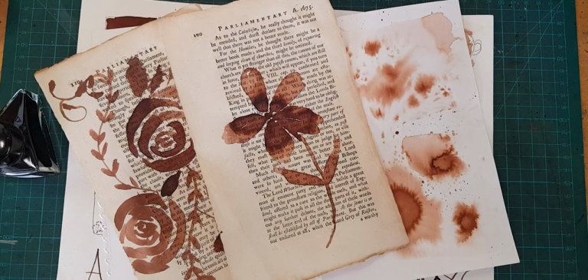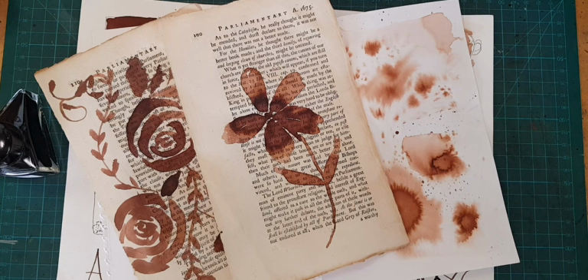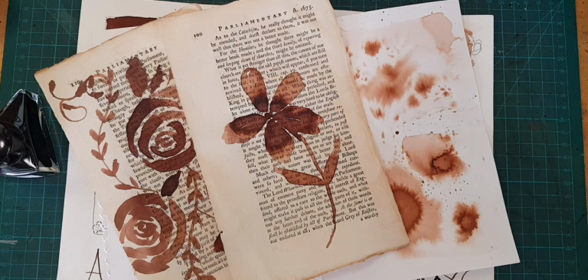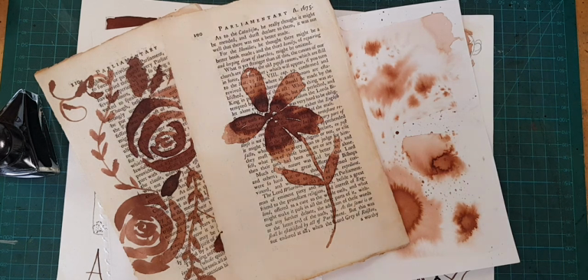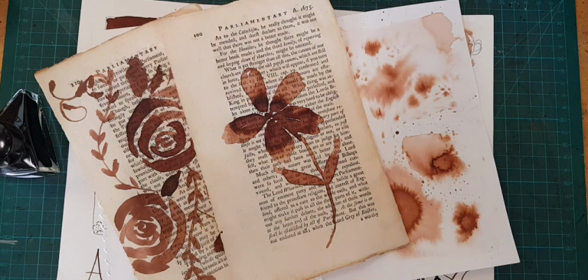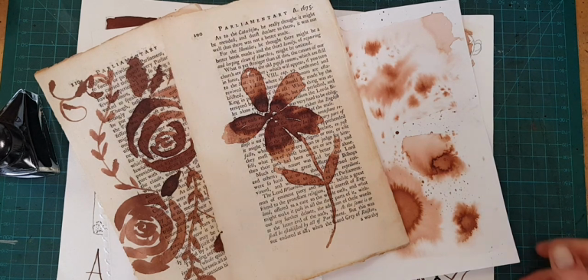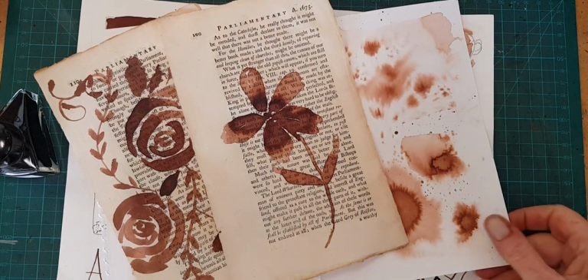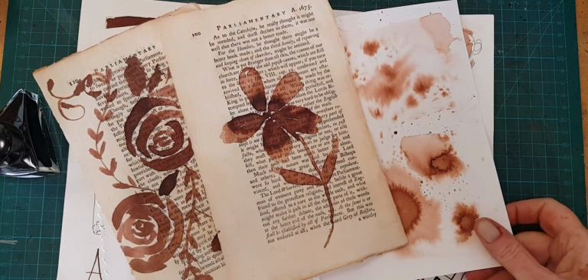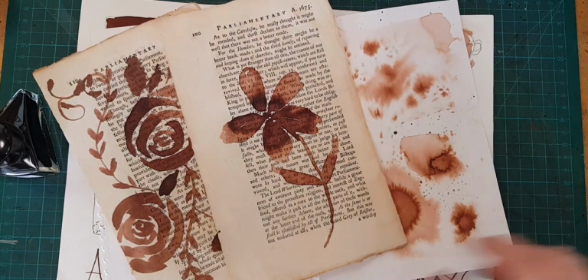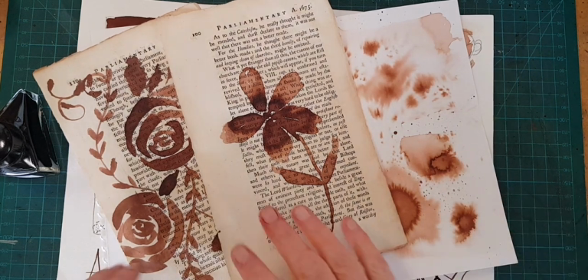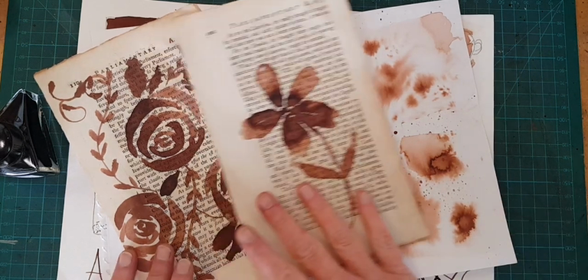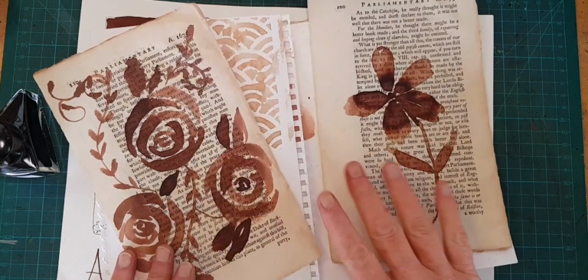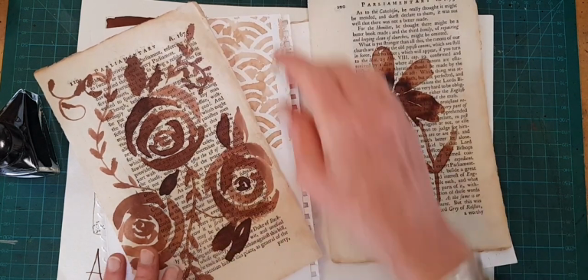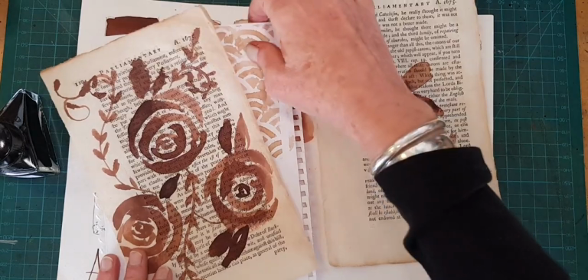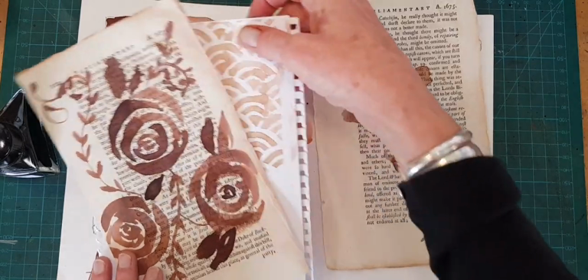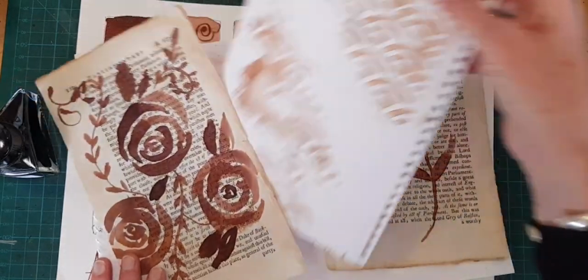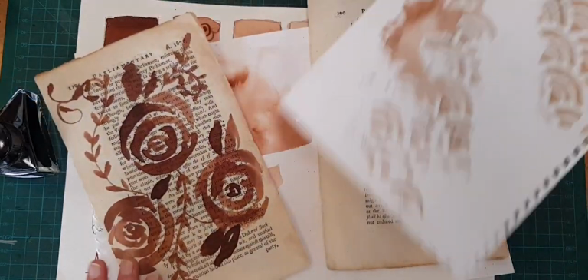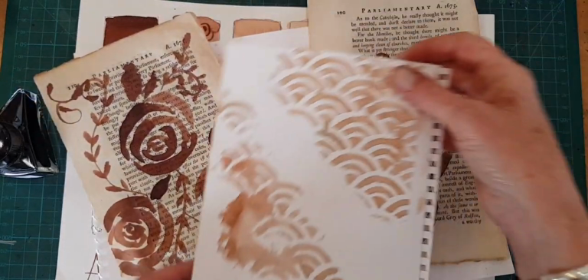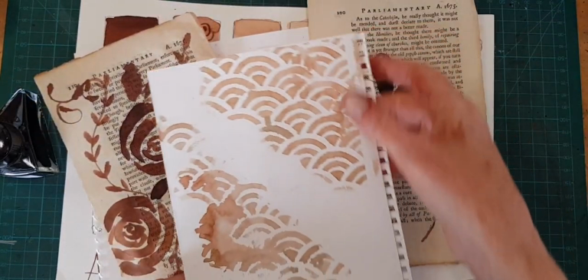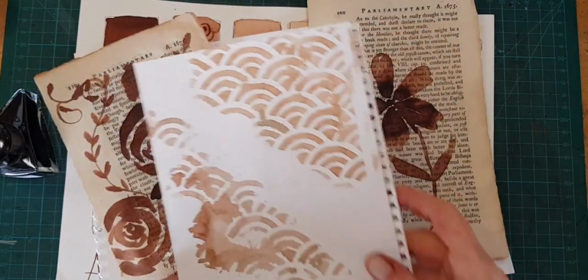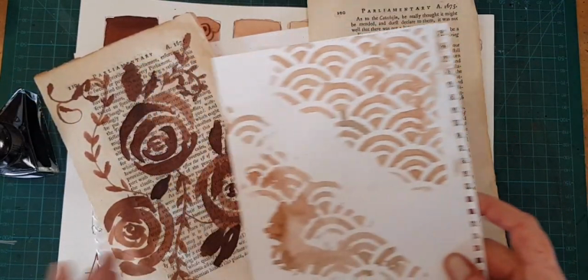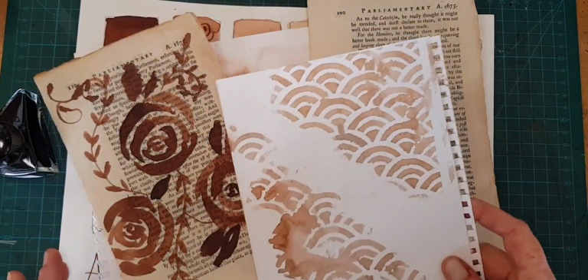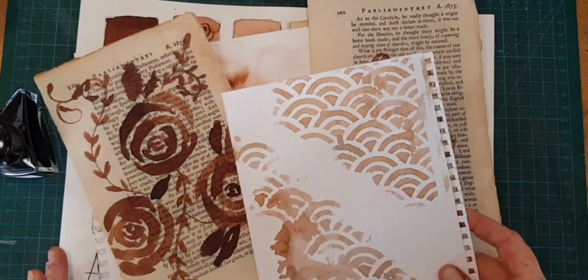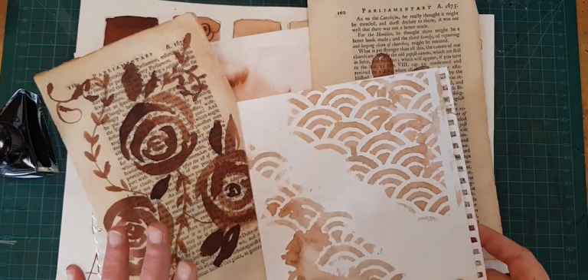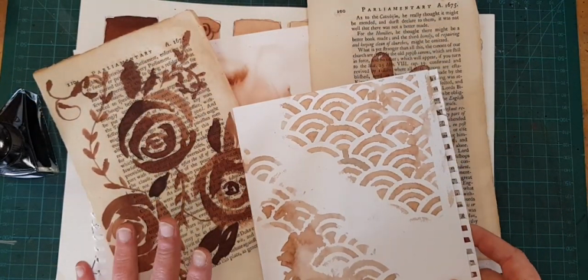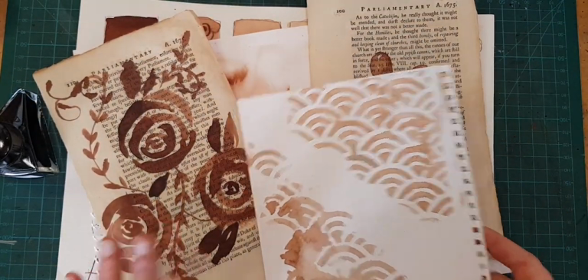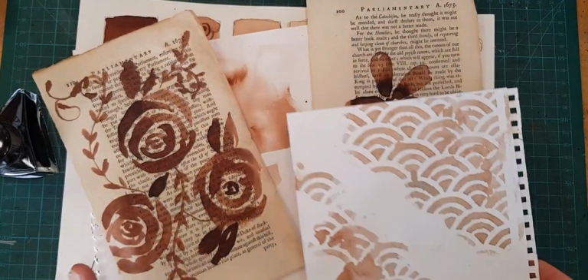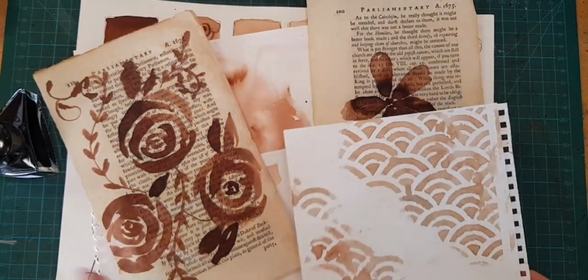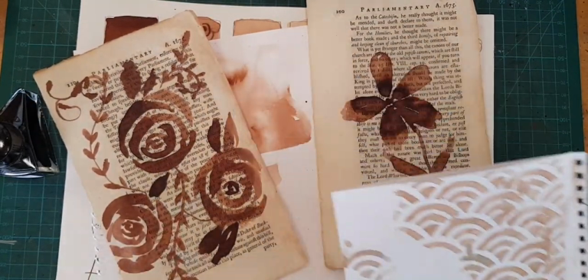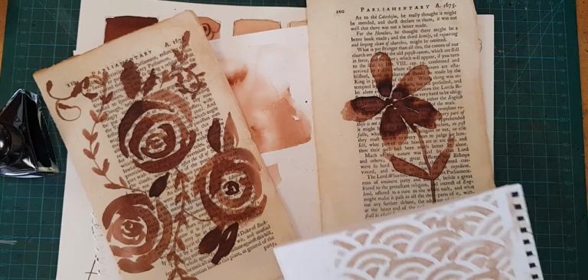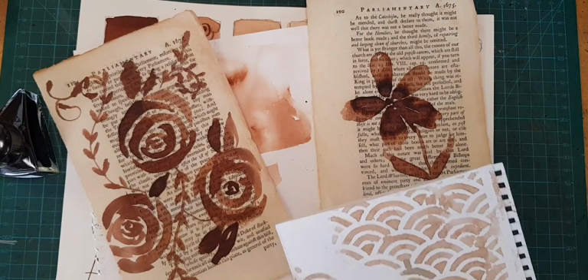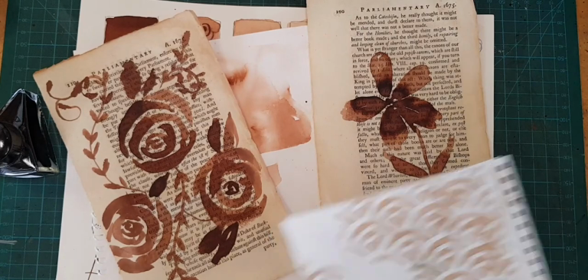Hi, I'm Kelly at Book and Paper Arts, and today I have a boatload of ideas about ways to use ink in your journal pages and other mixed media projects.